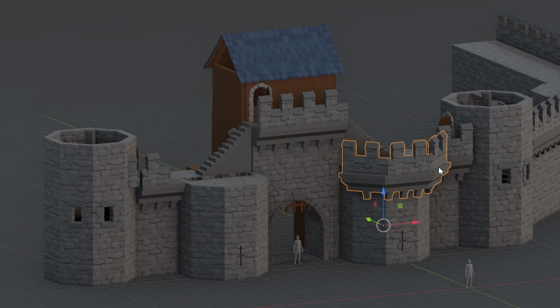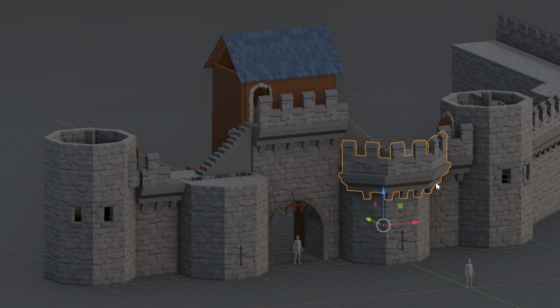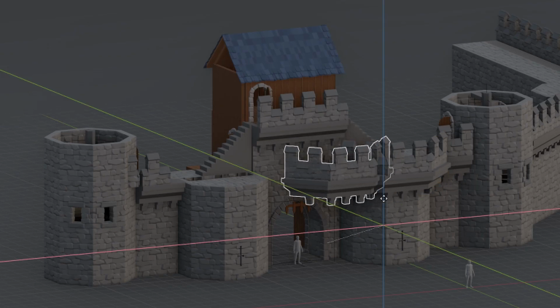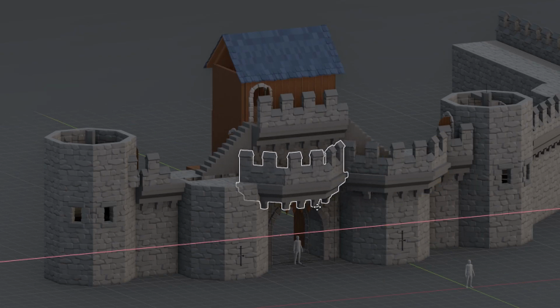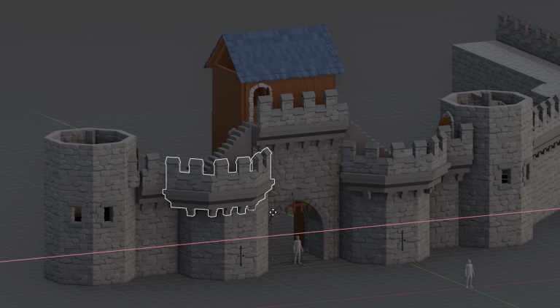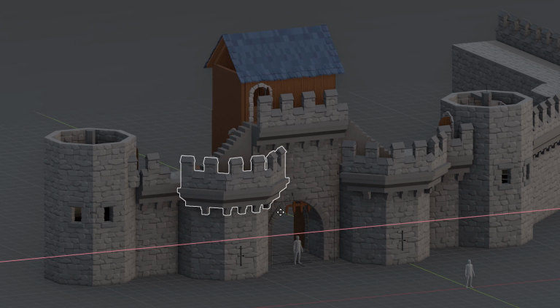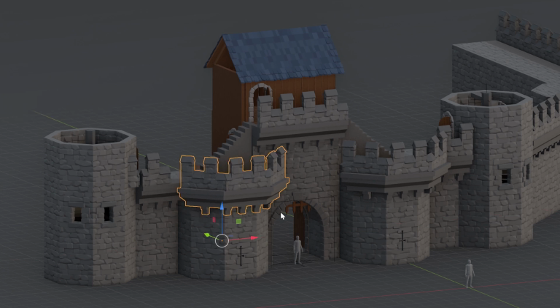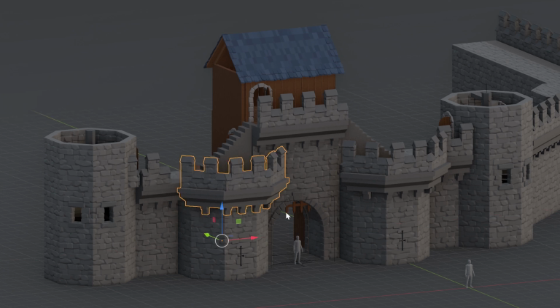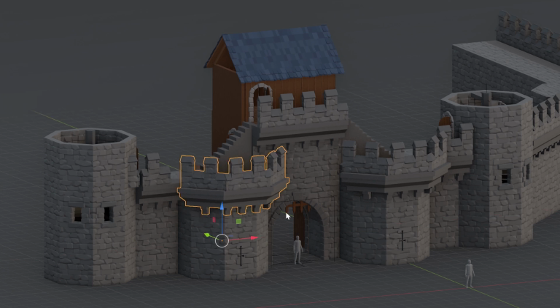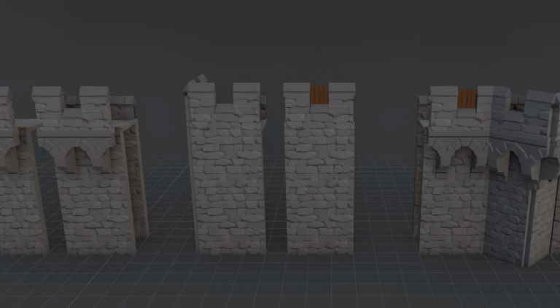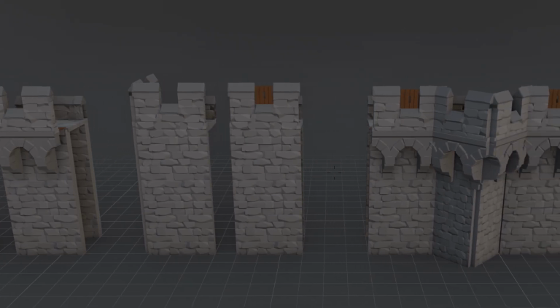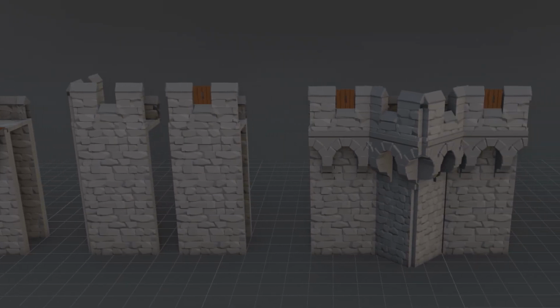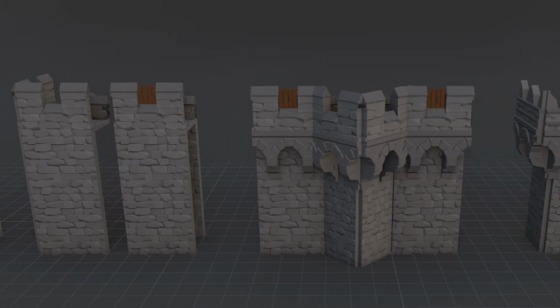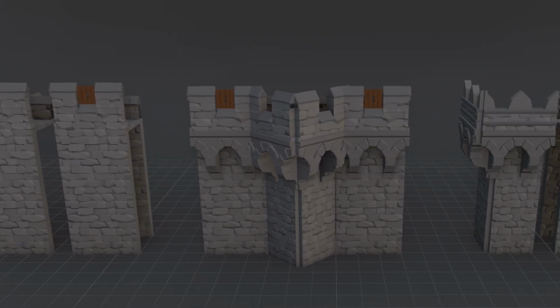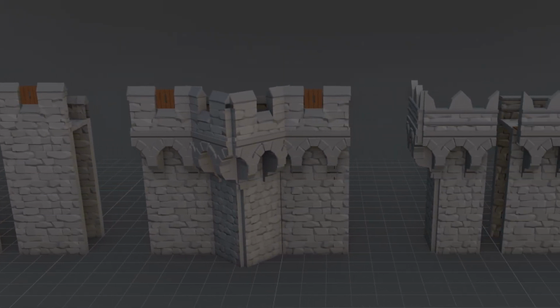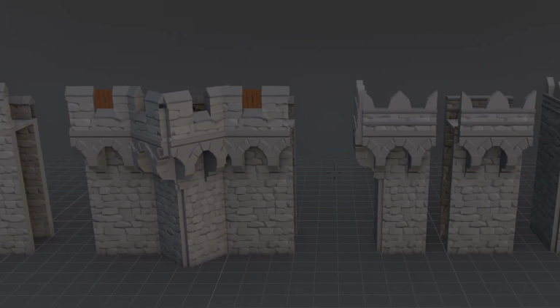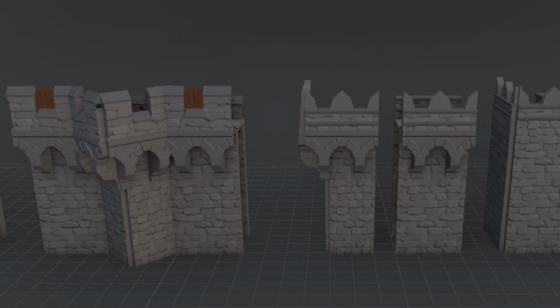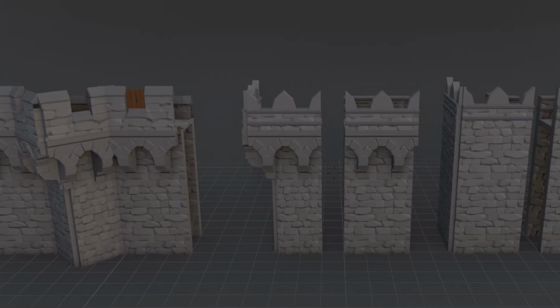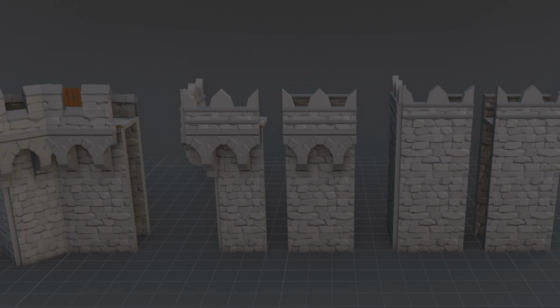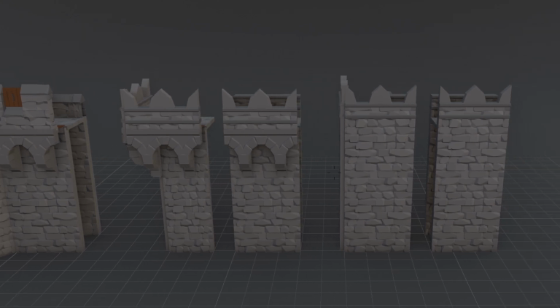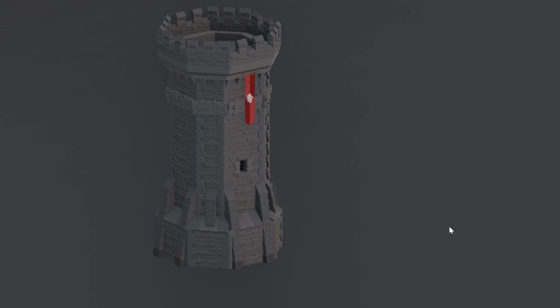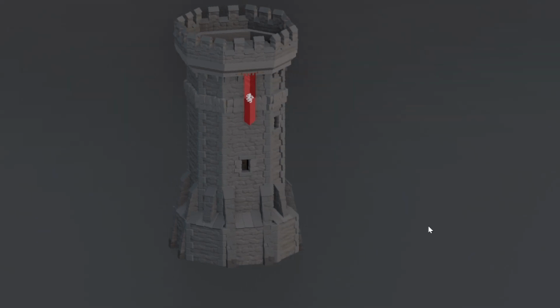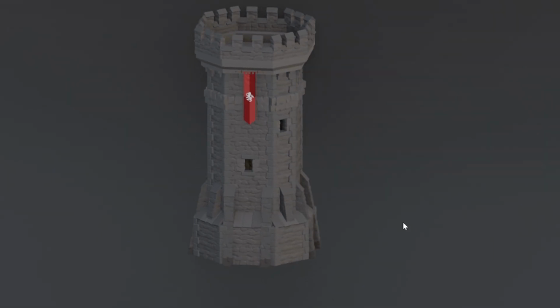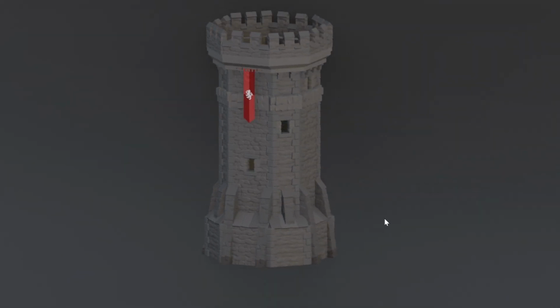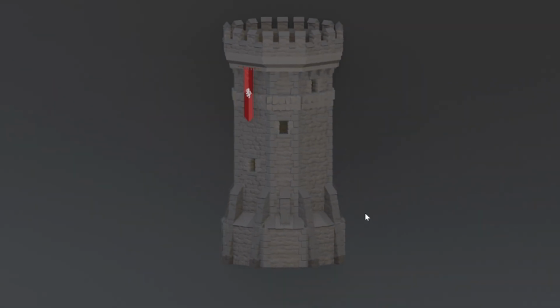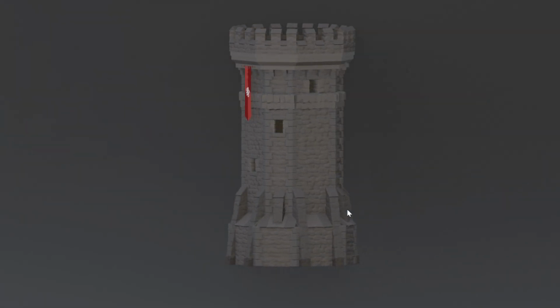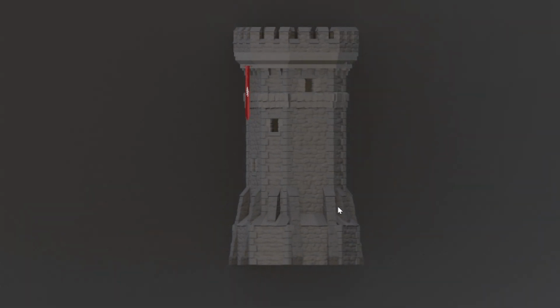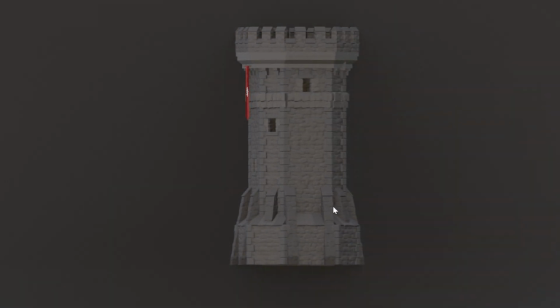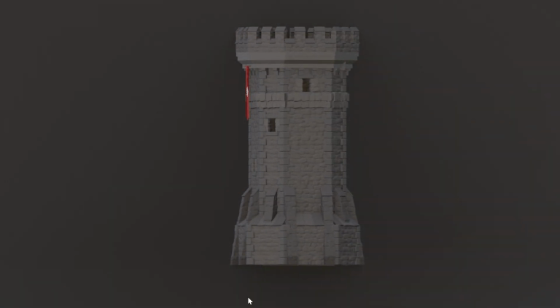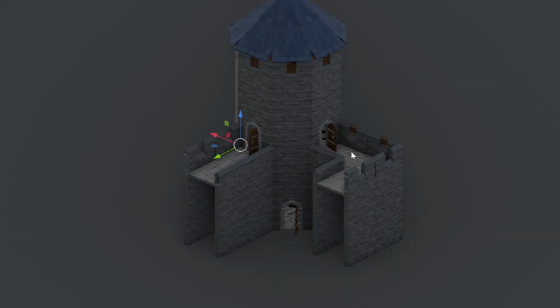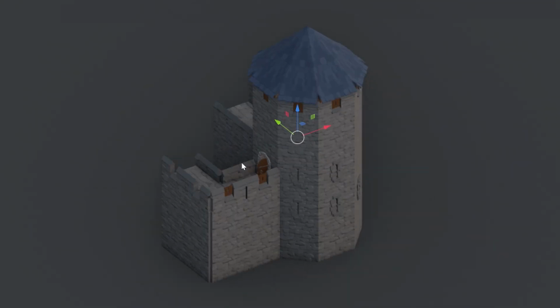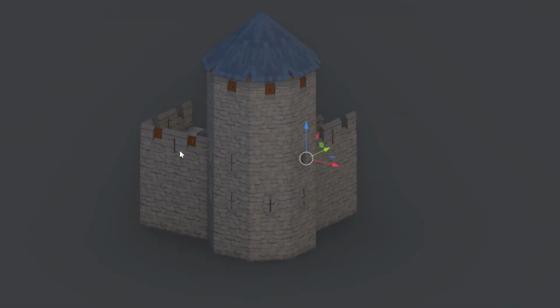For certain elements, such as the battlements, we created a few variants, so people can build even more distinct castles with just one kit. A fantasy castle needs great towers, of course, and don't worry, we made sure they are stackable.